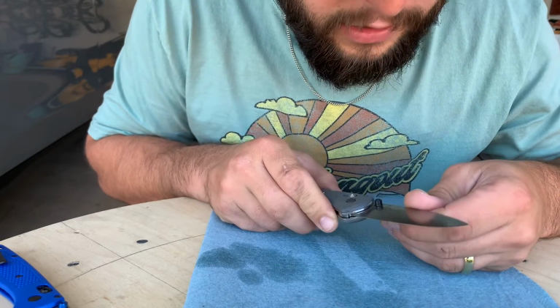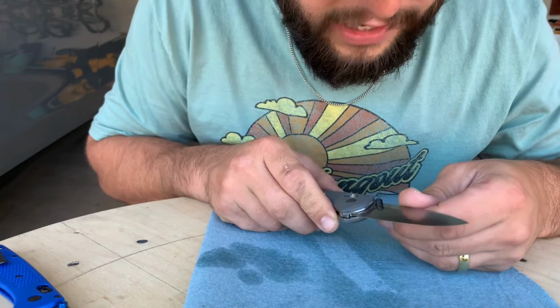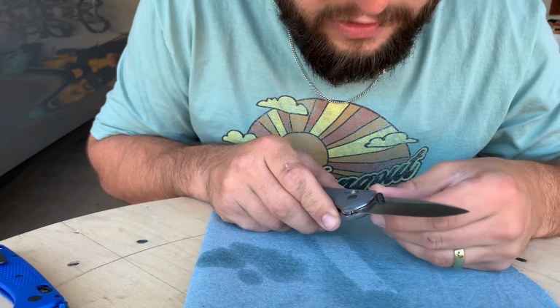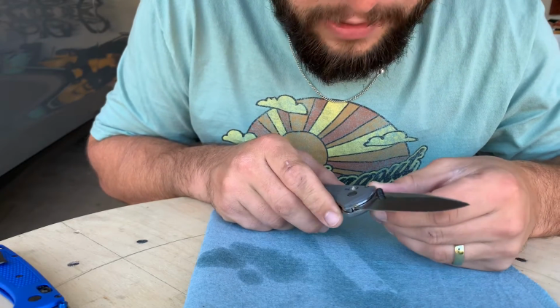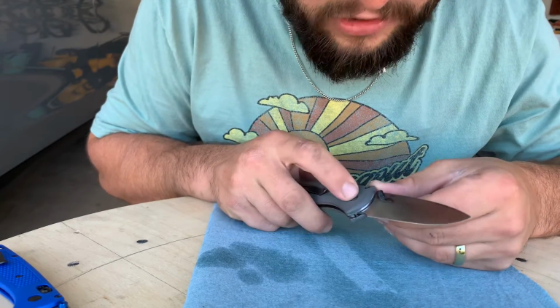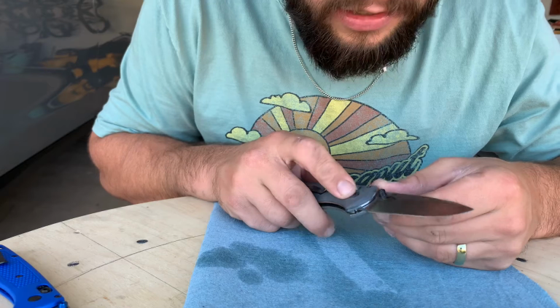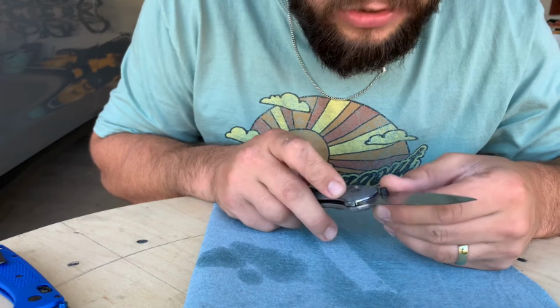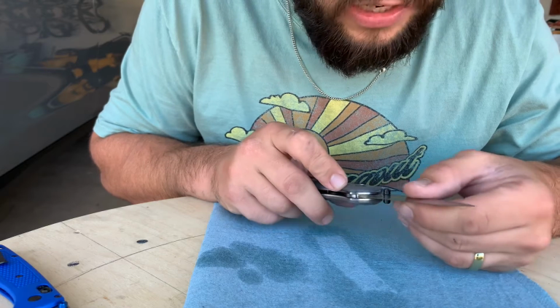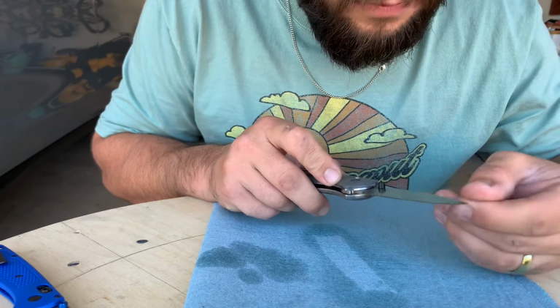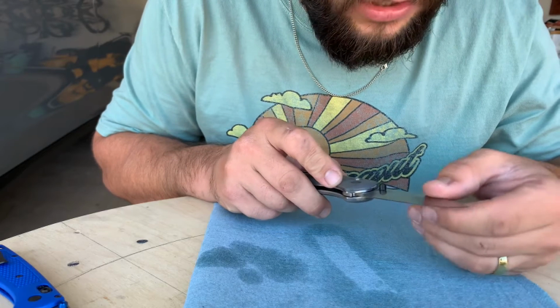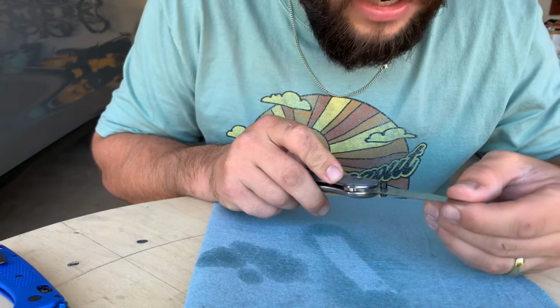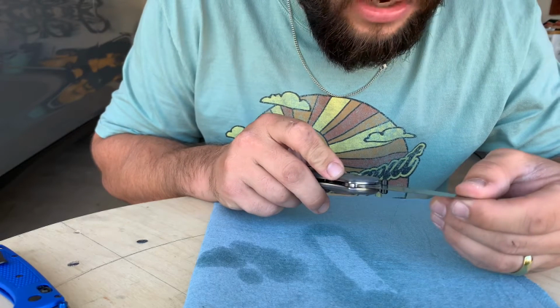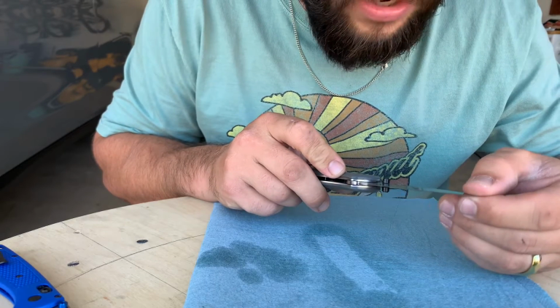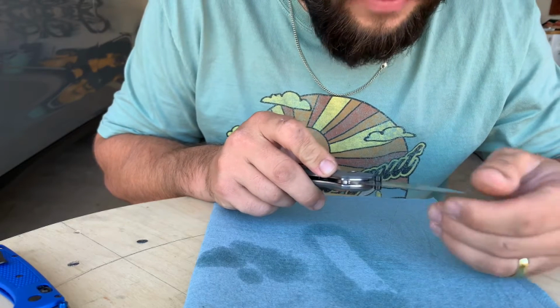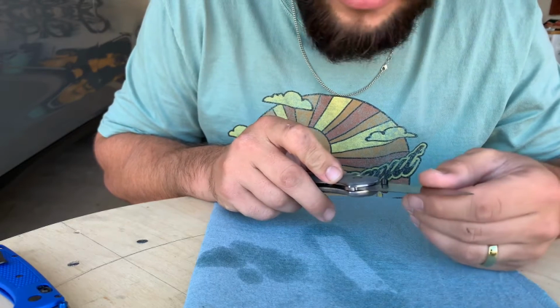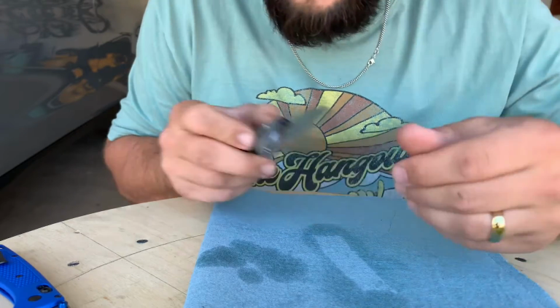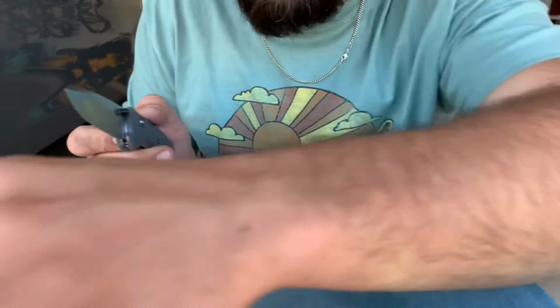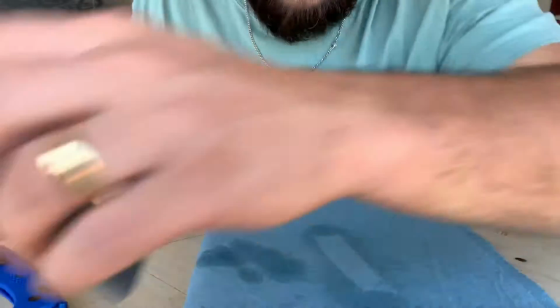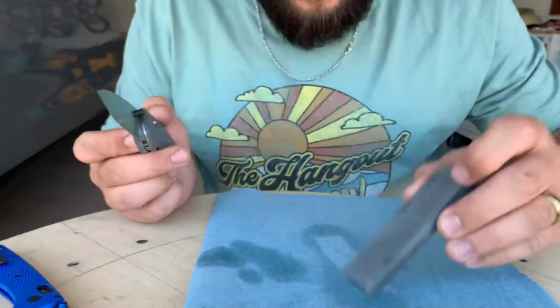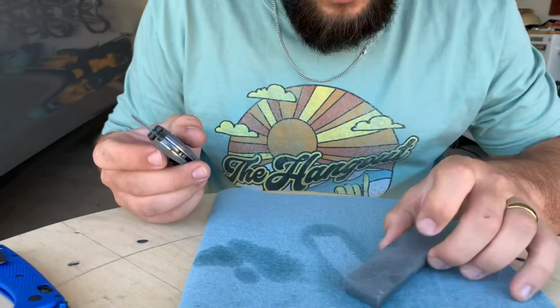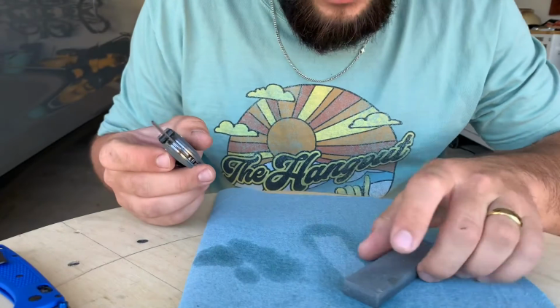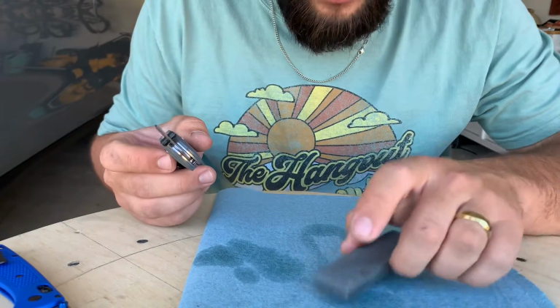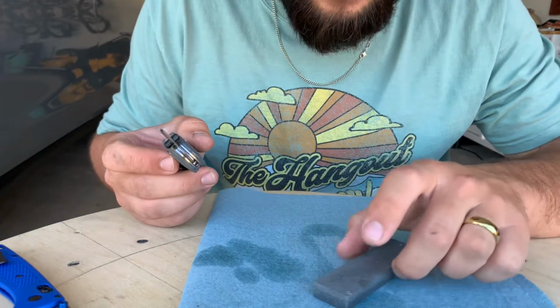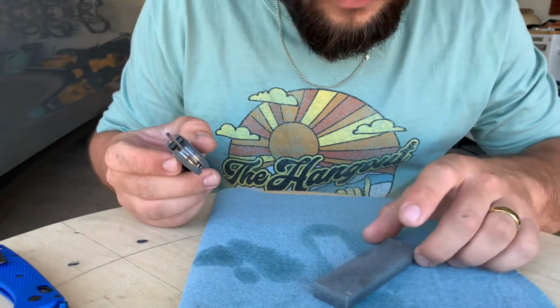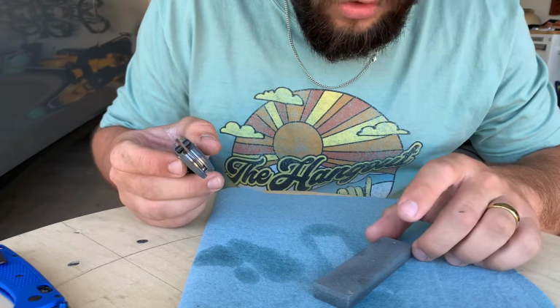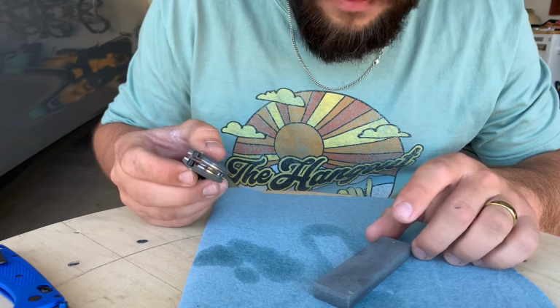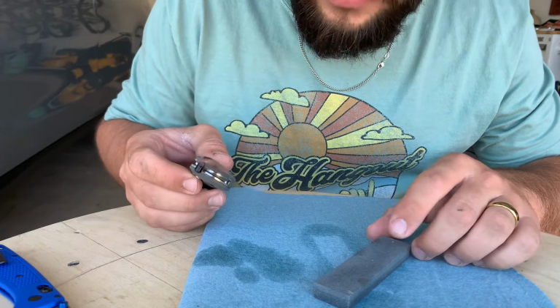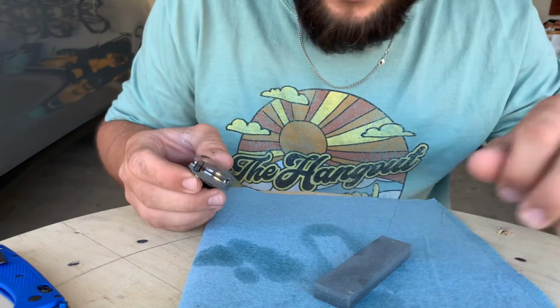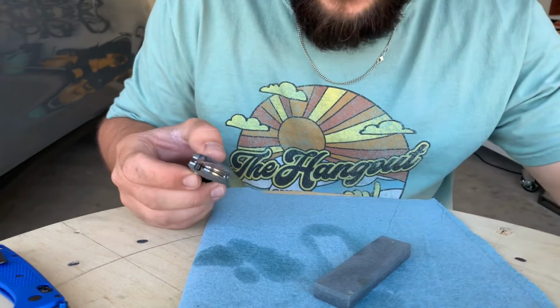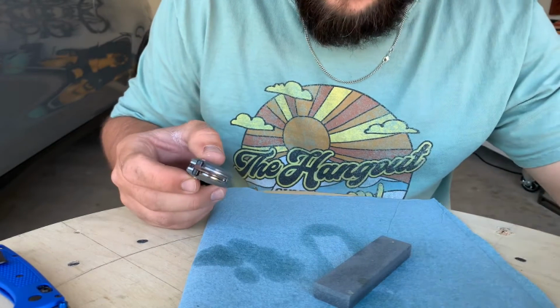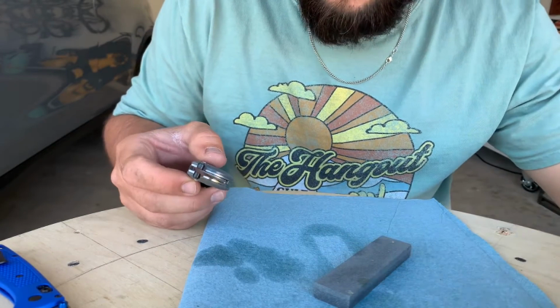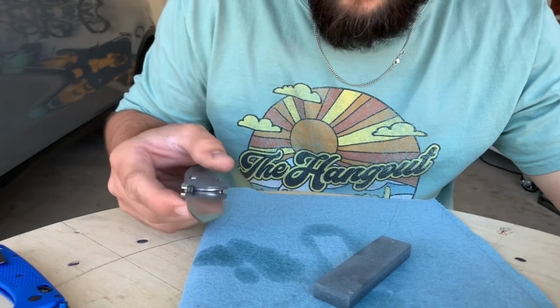You can send the Benchmade knives in, but that just takes a long time and I don't want to wait on my knives. So I have a sharpening stone that I got from one of my old man friends that hooked me up with.